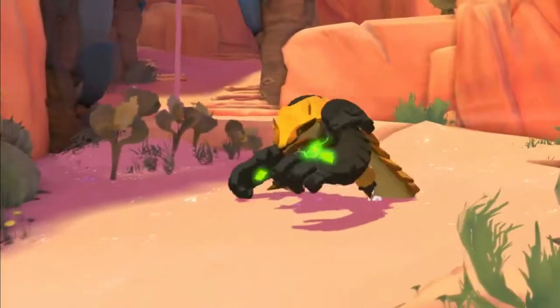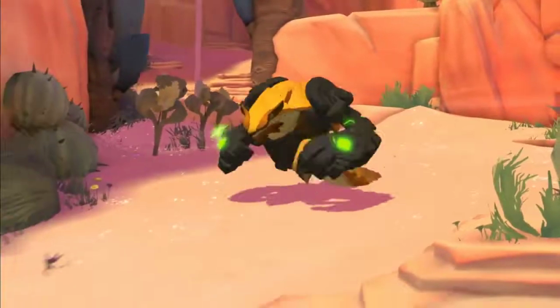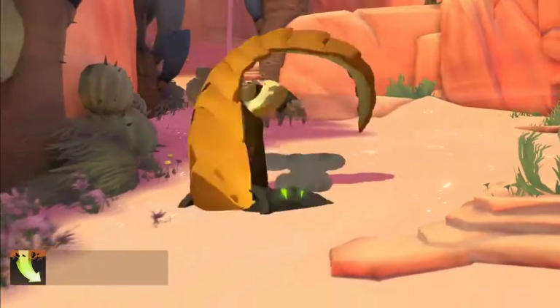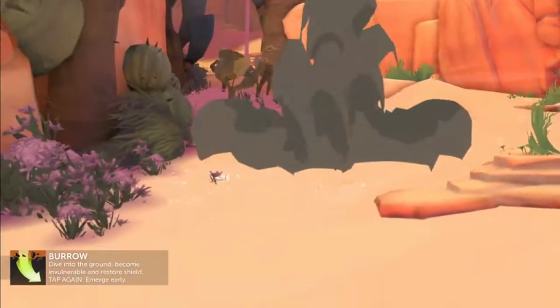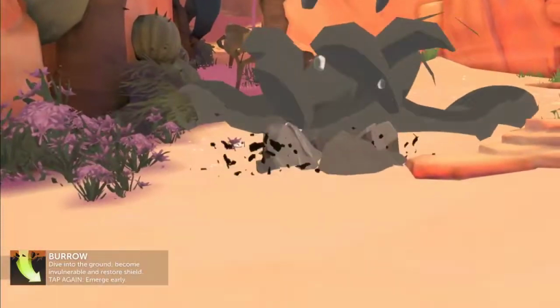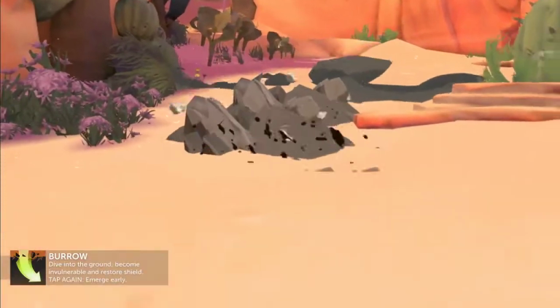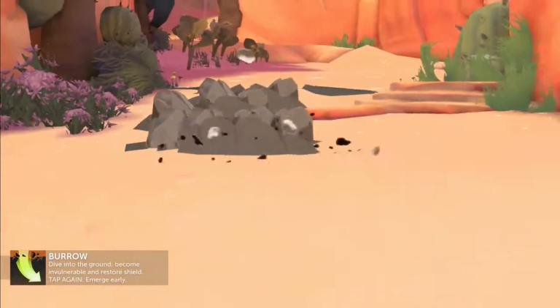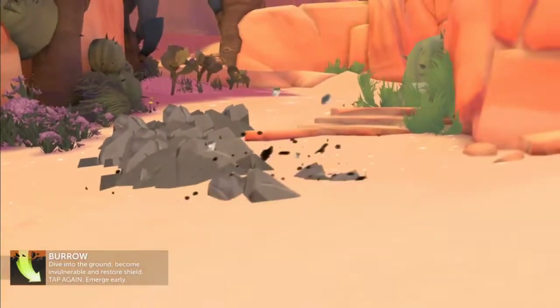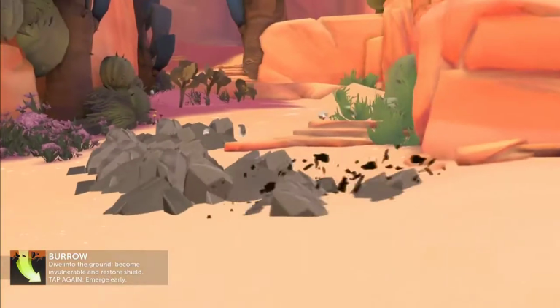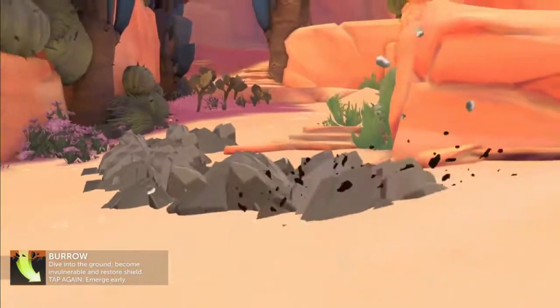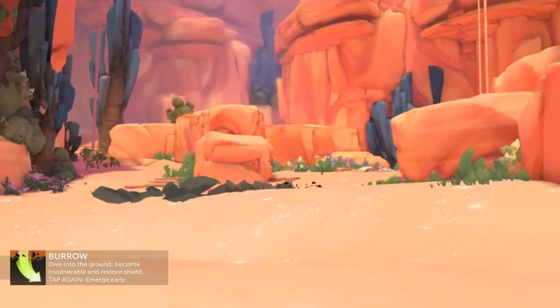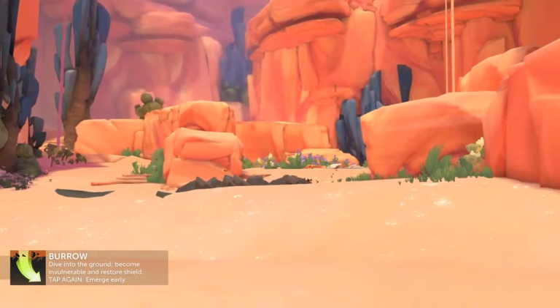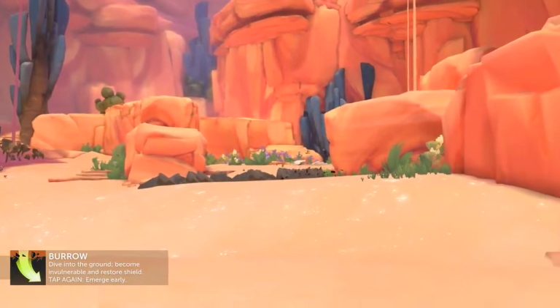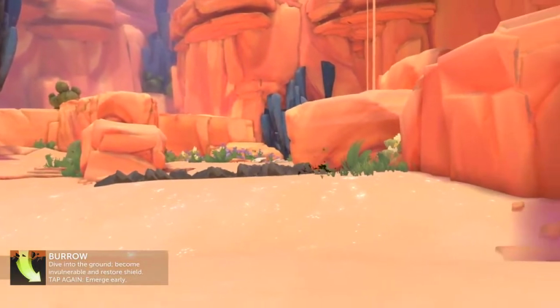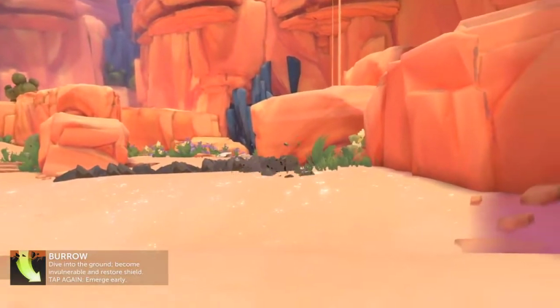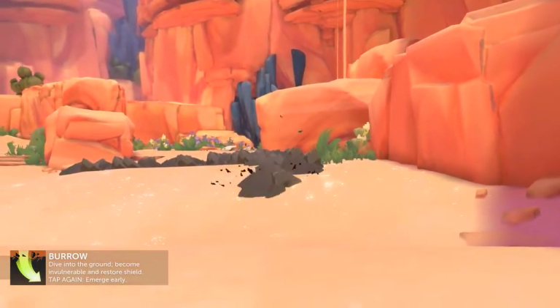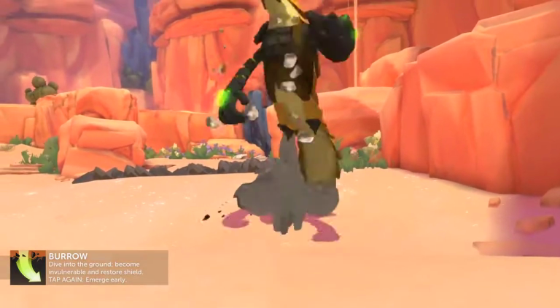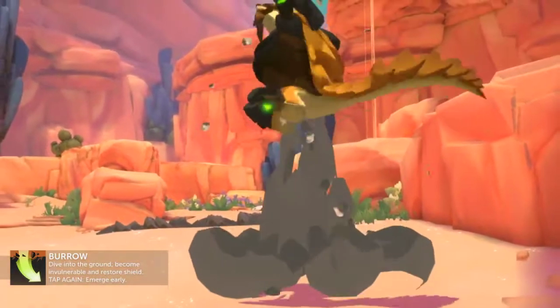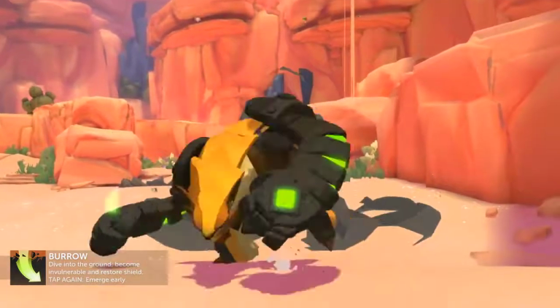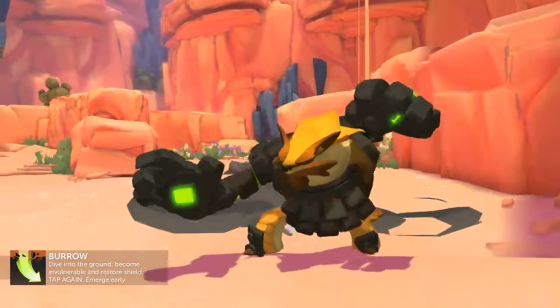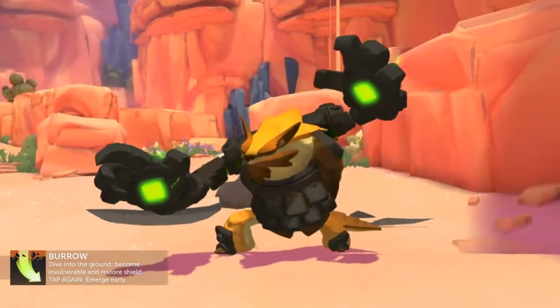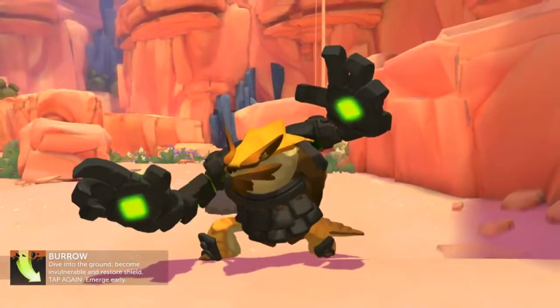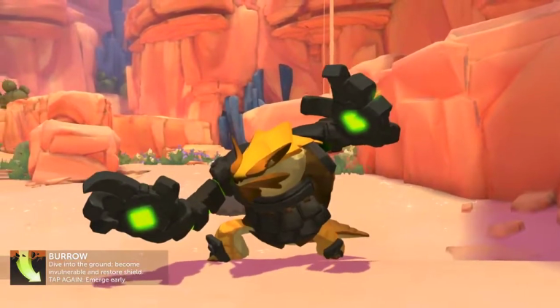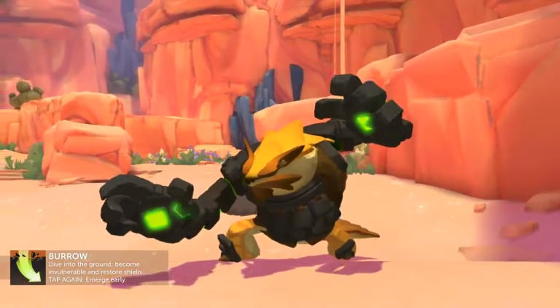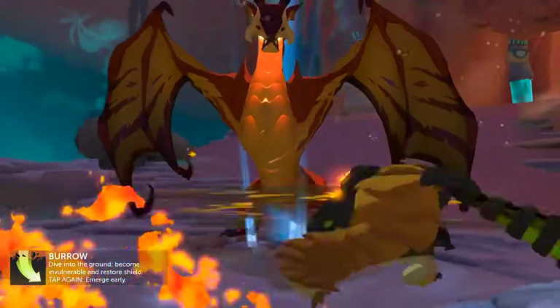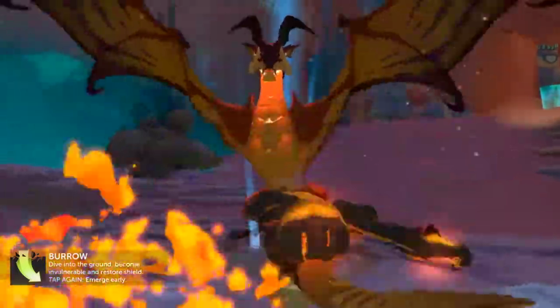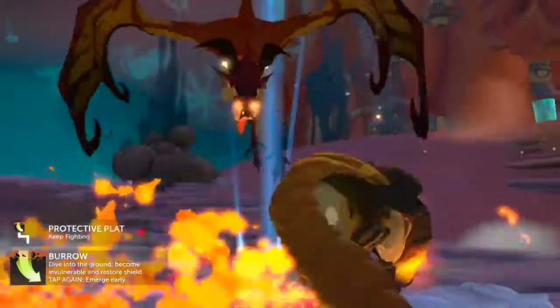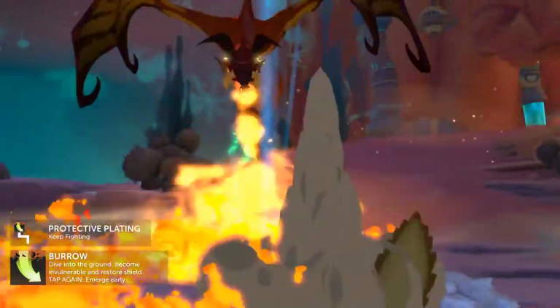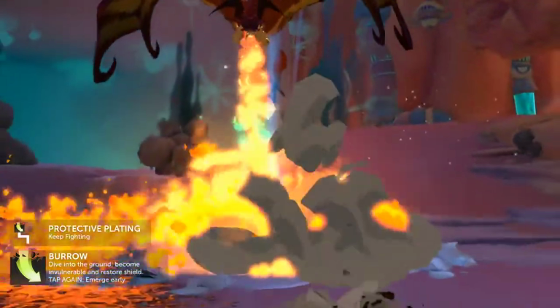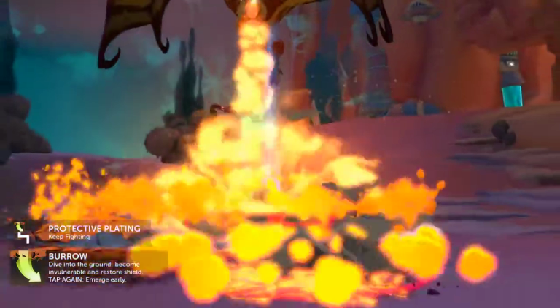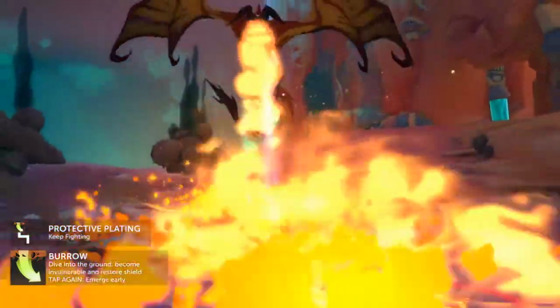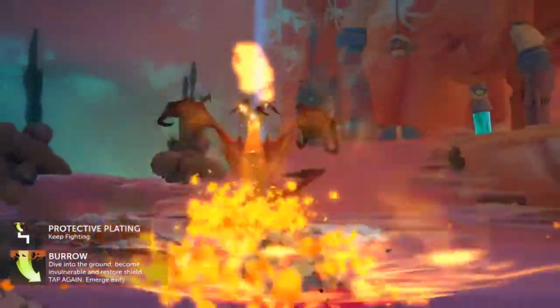Rutger's Burrow: dive into the ground, becoming invulnerable and restoring shield. Activate again to emerge early. Upgrading to Protective Plating causes it to restore additional shield.